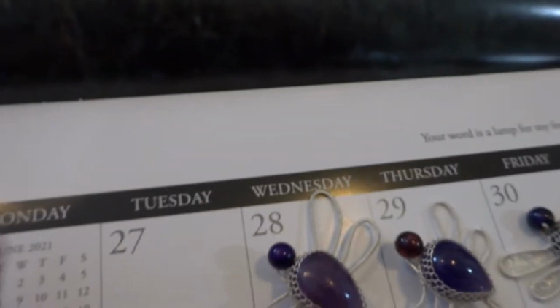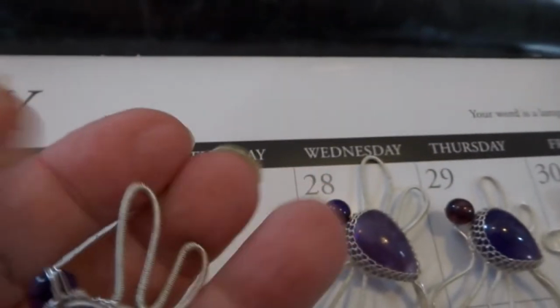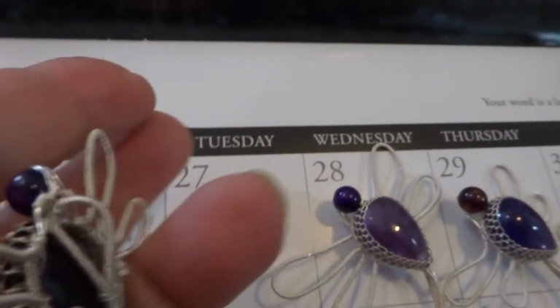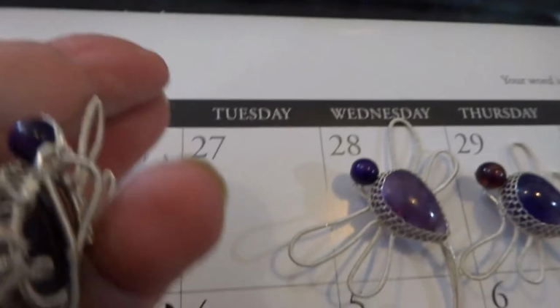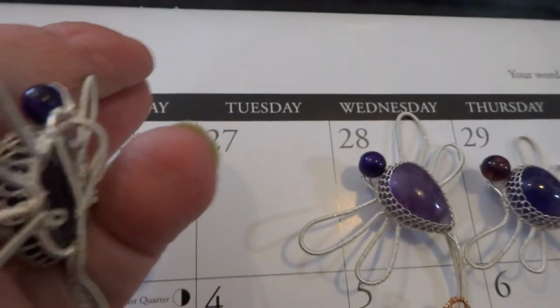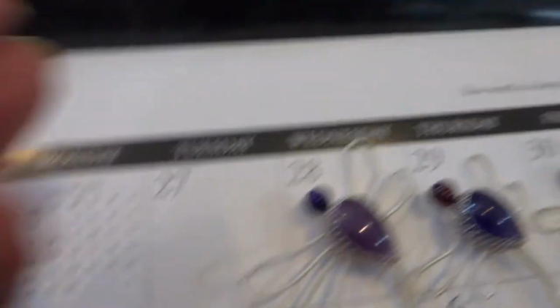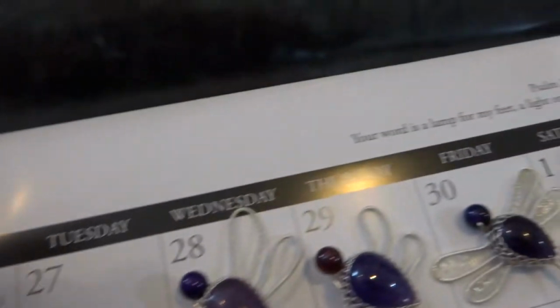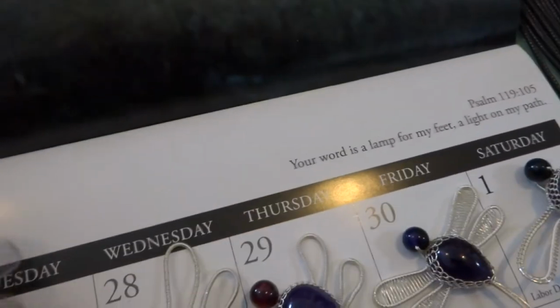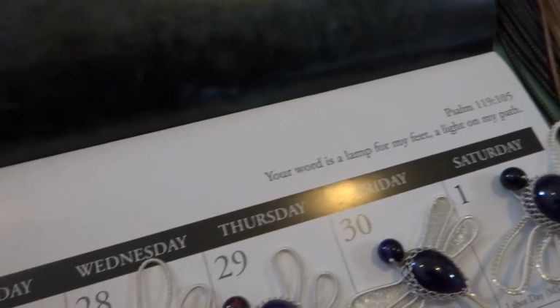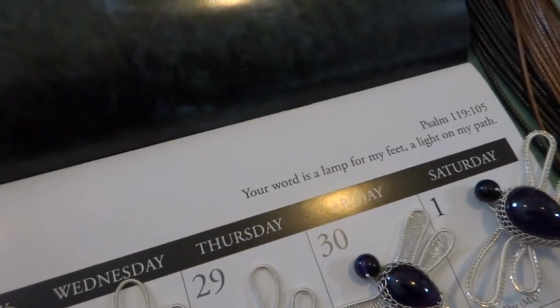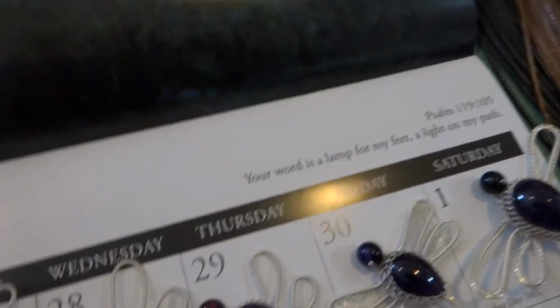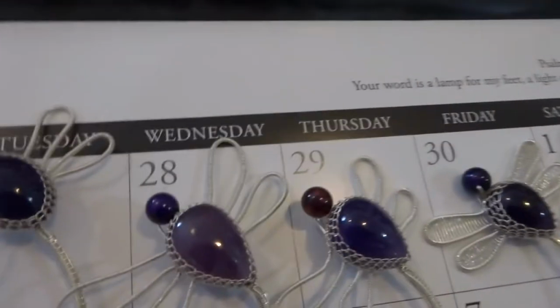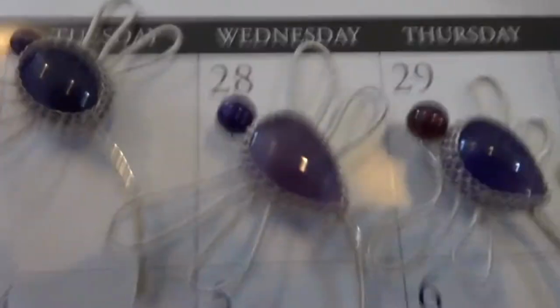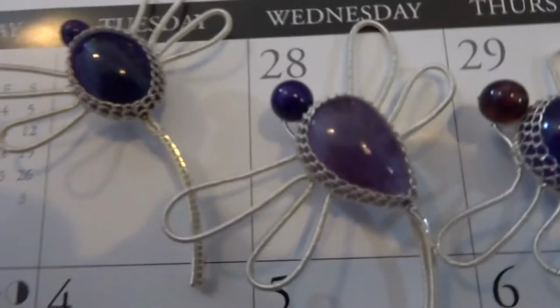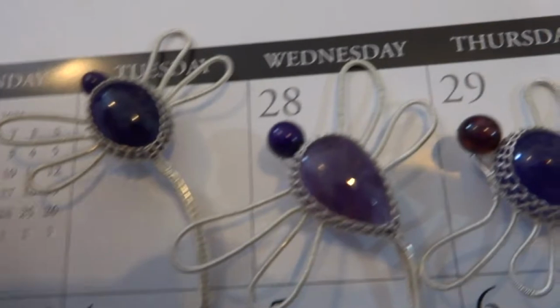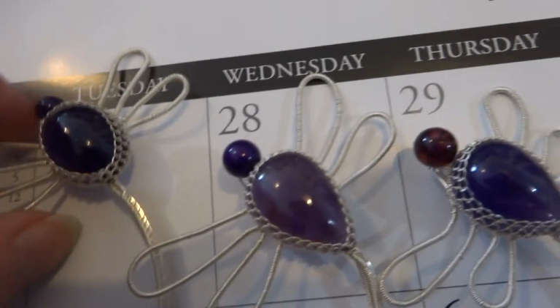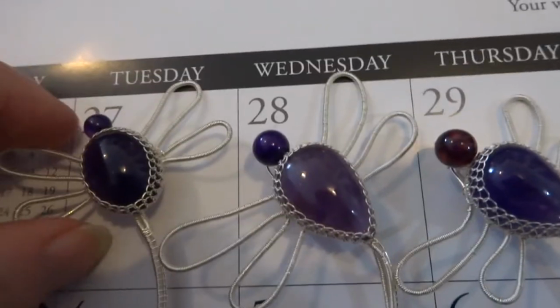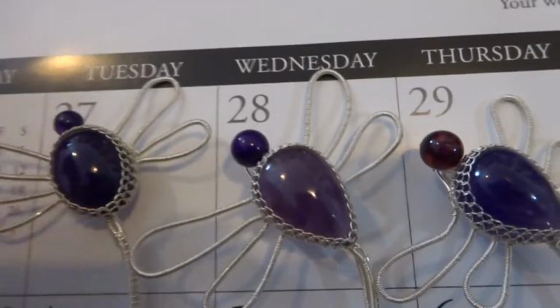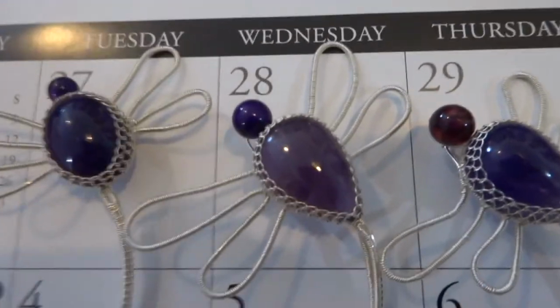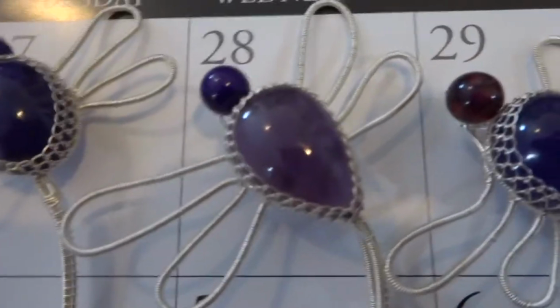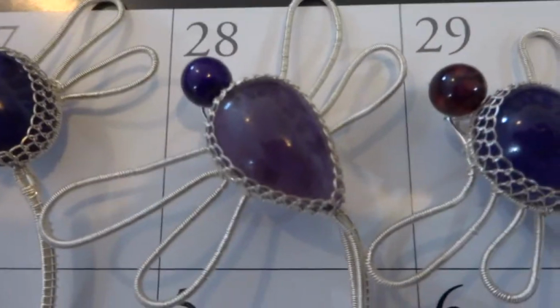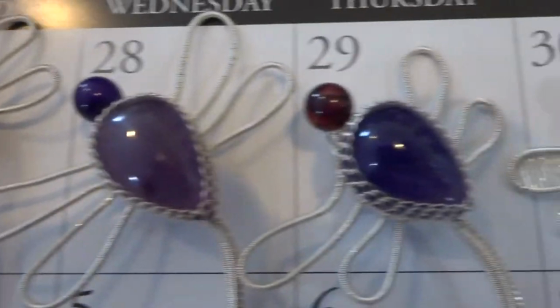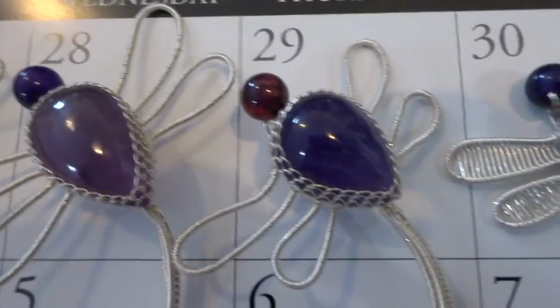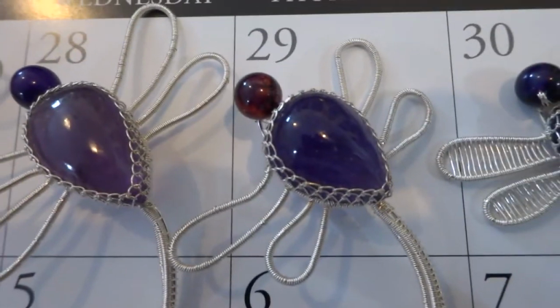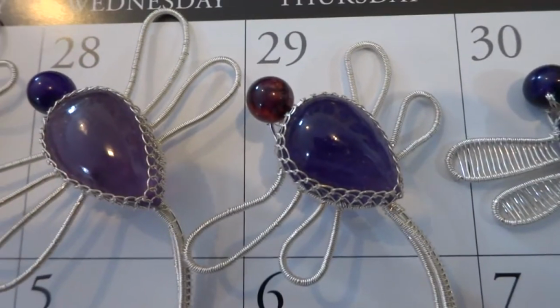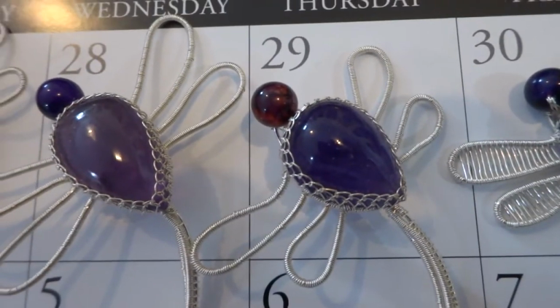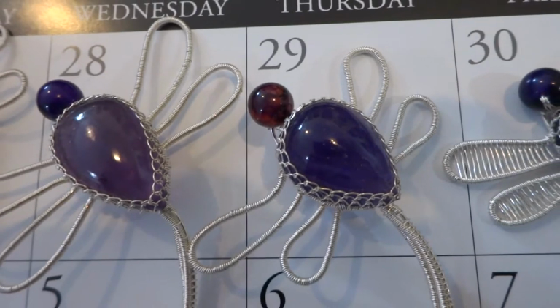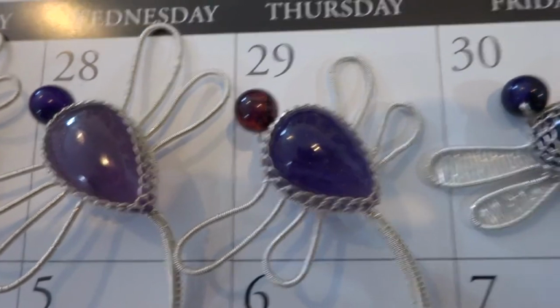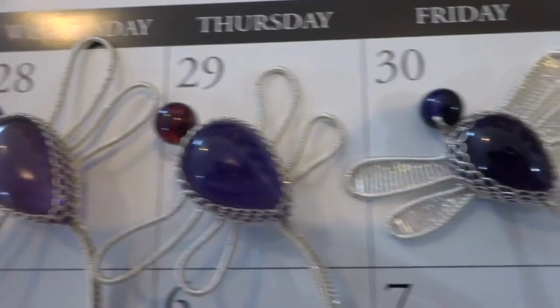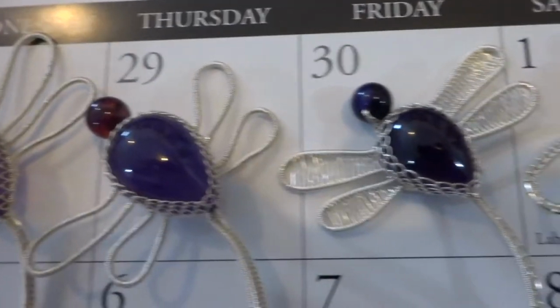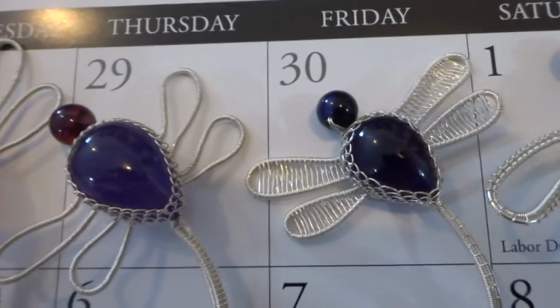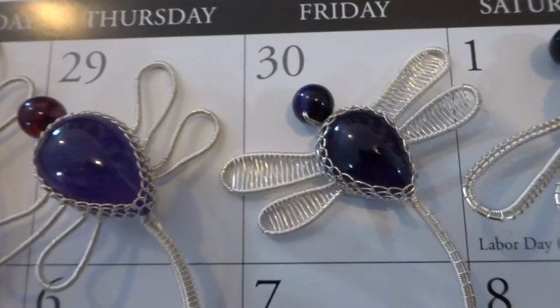You see the loop on the back to hang it. This is number 28. Number 29. Number 30.